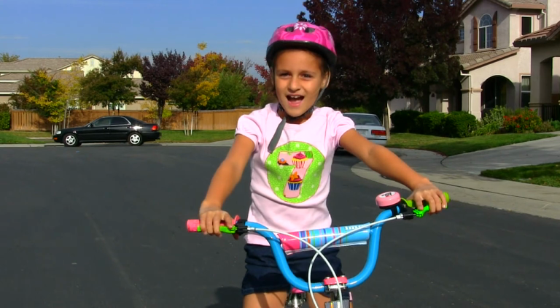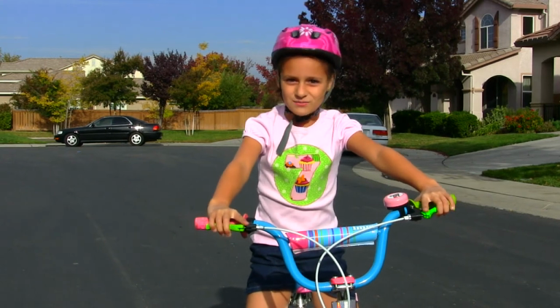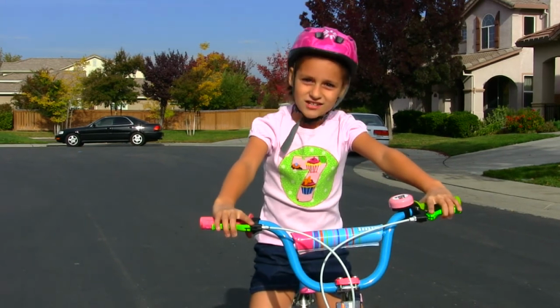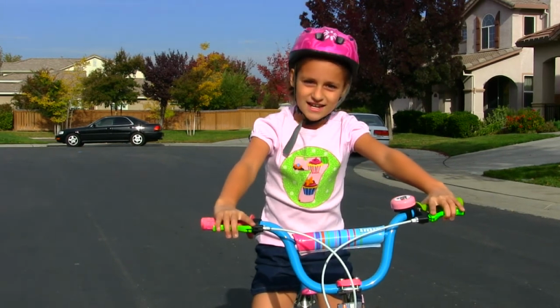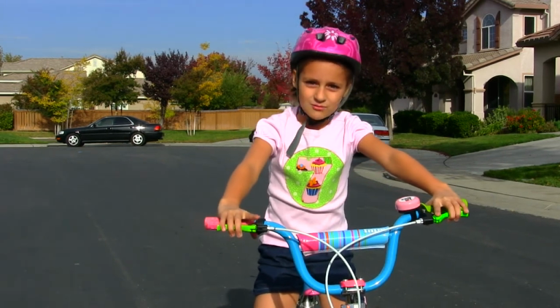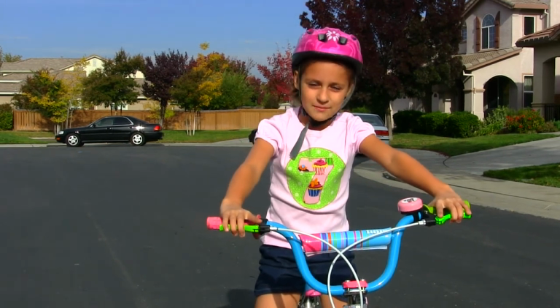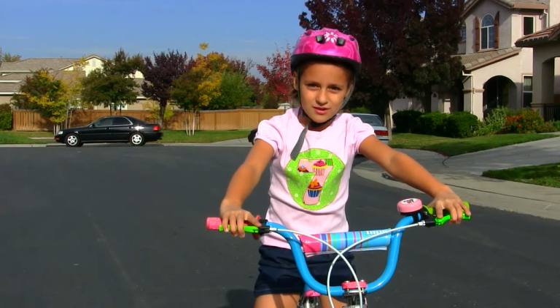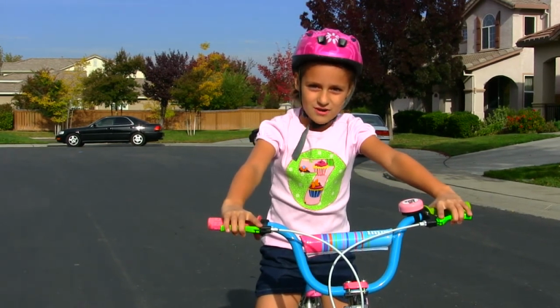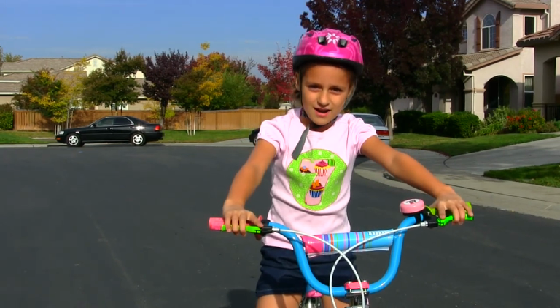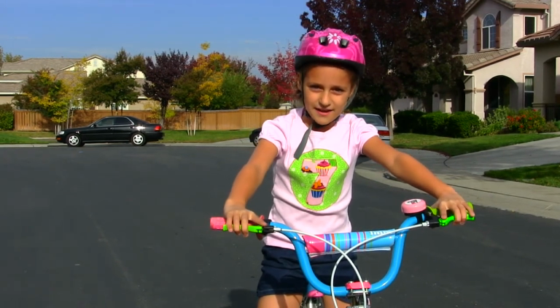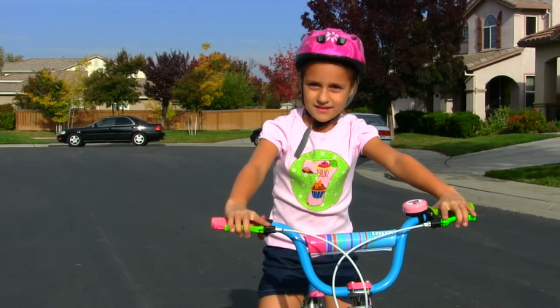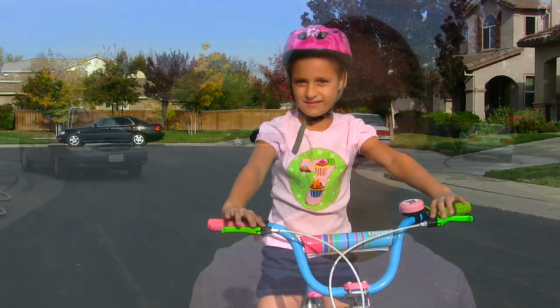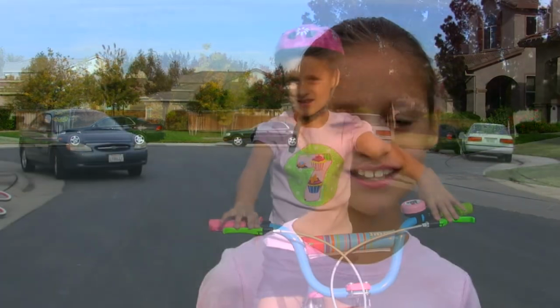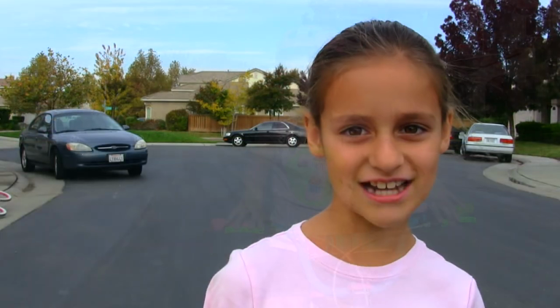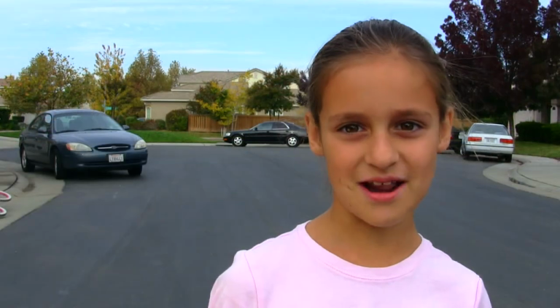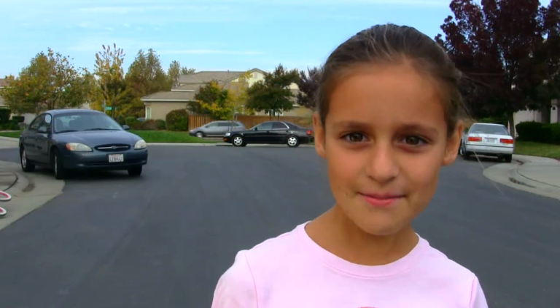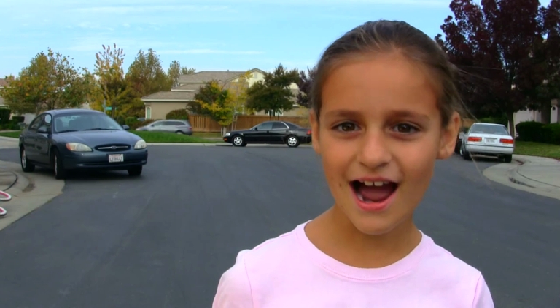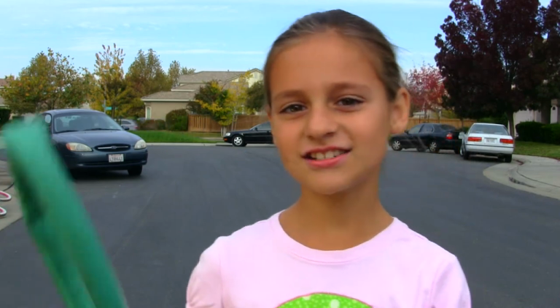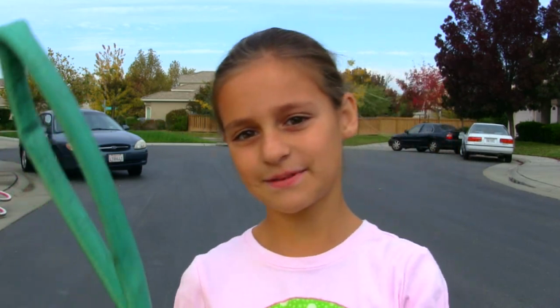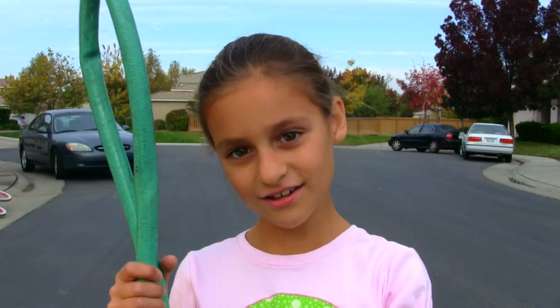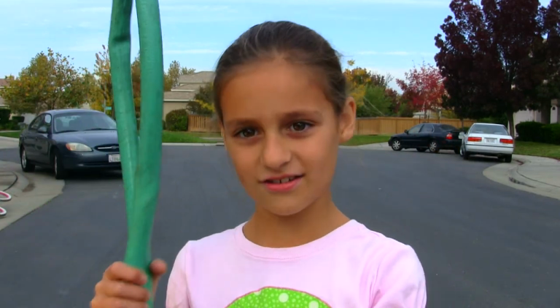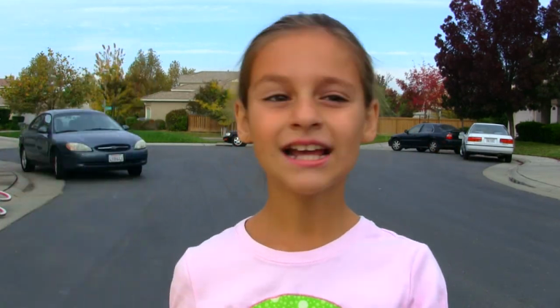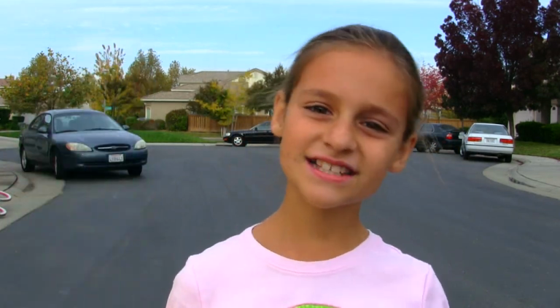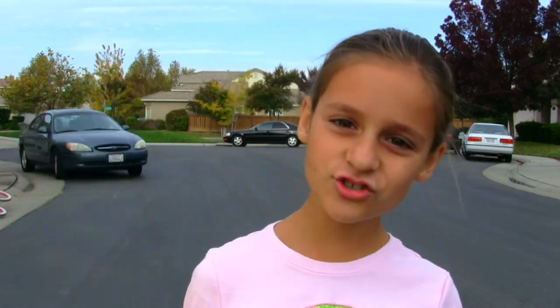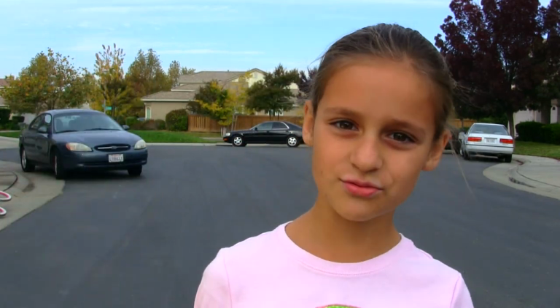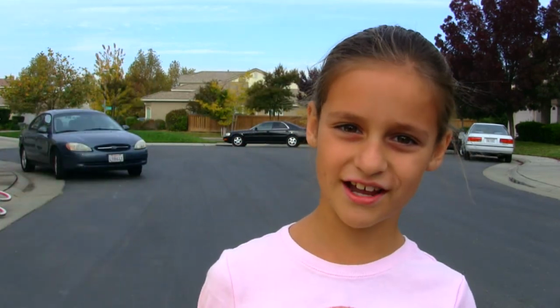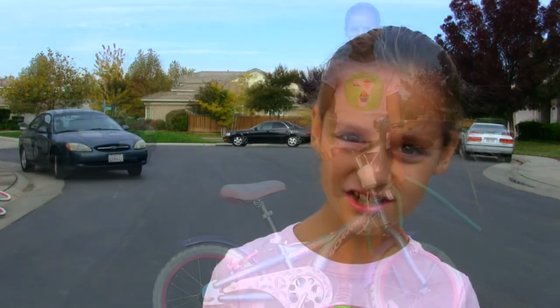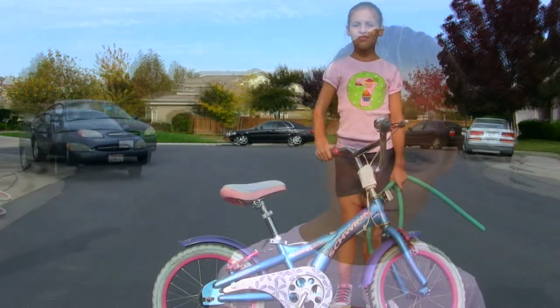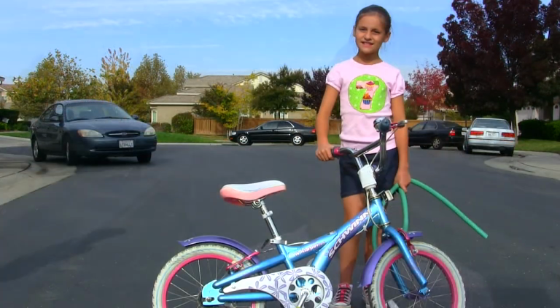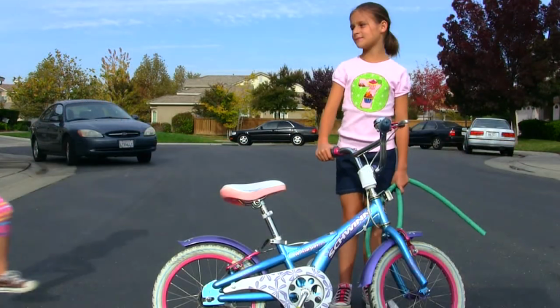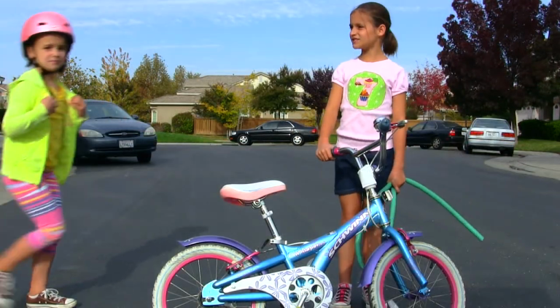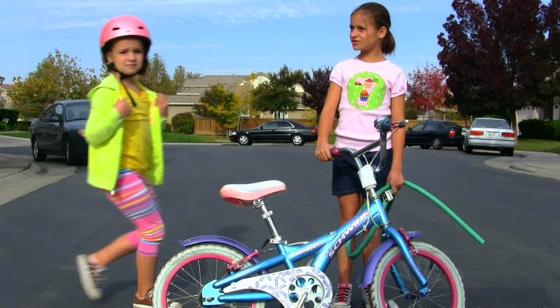Hi, I'm Charlotte, and we're going to be showing you how to ride a bike. When I learned how to ride my bike, I used this piece of garden hose. Now my sister Georgia's working on it too. This is my sister Georgia.